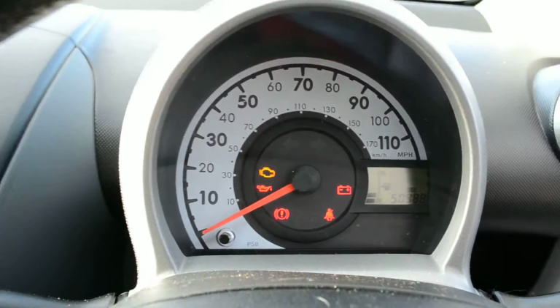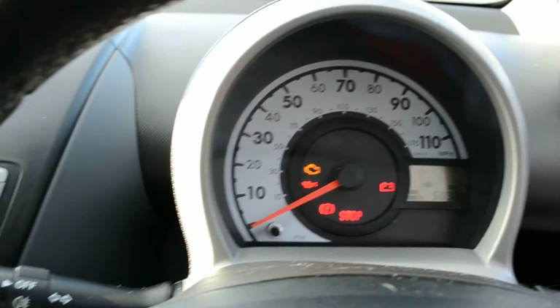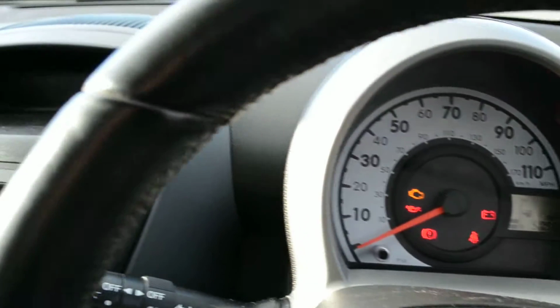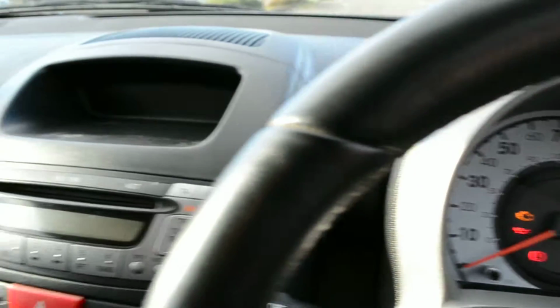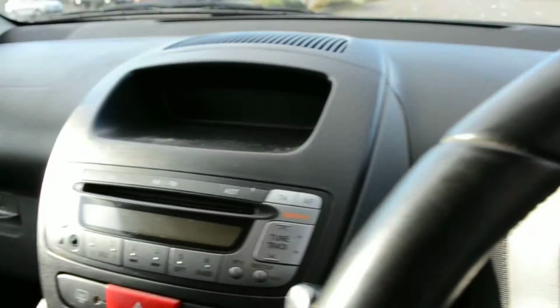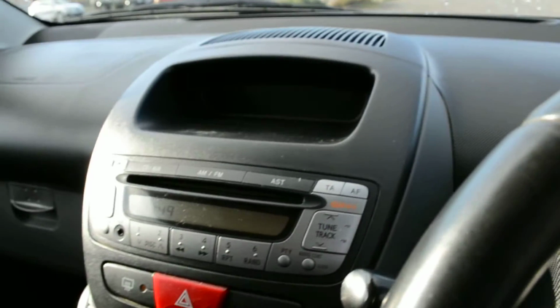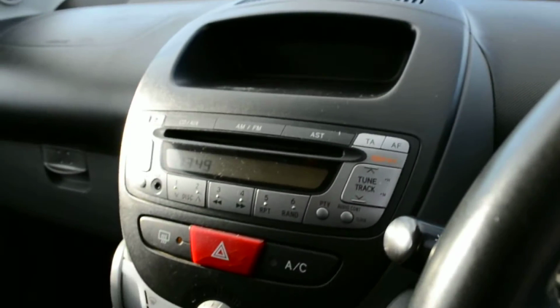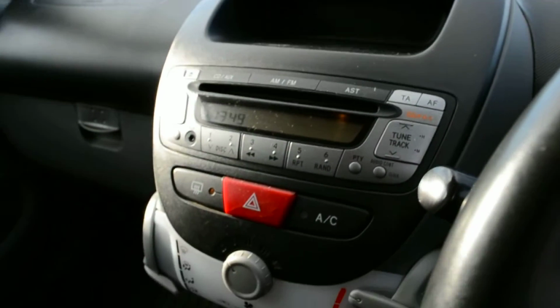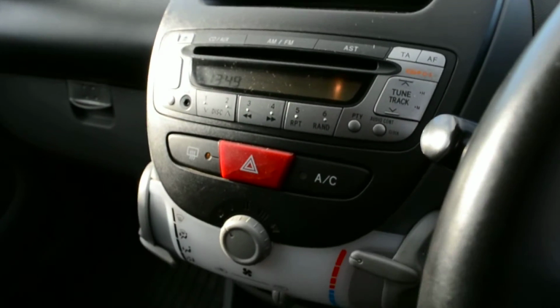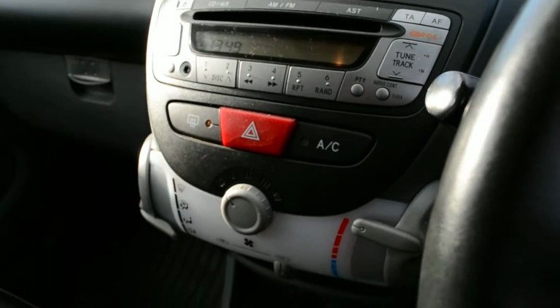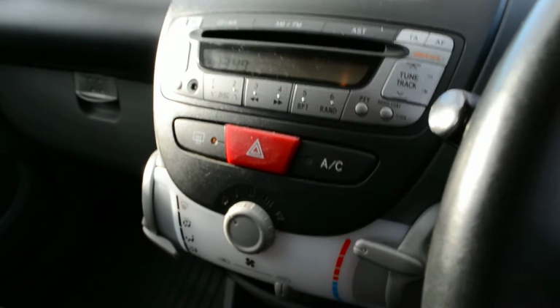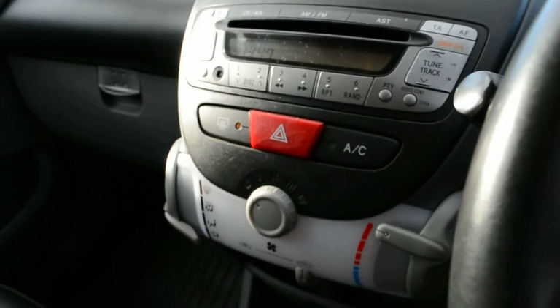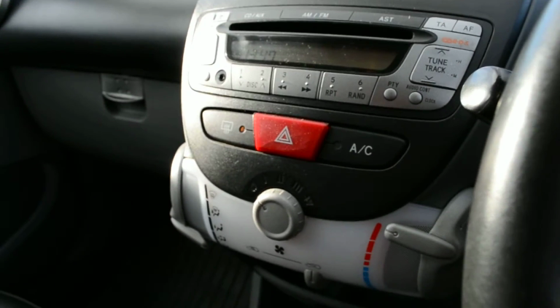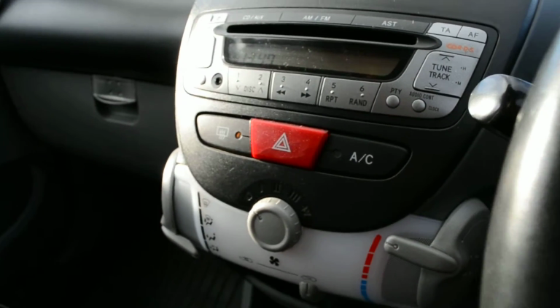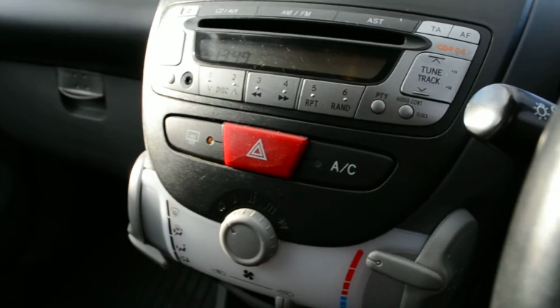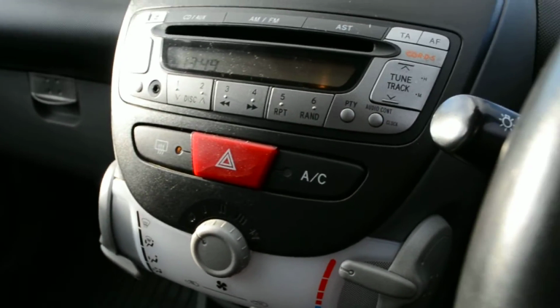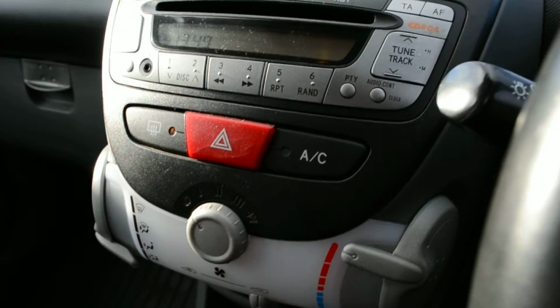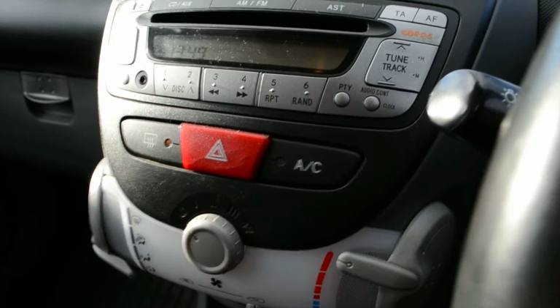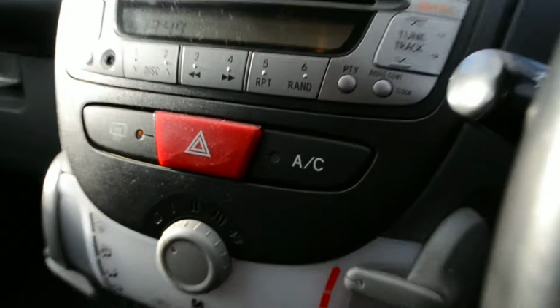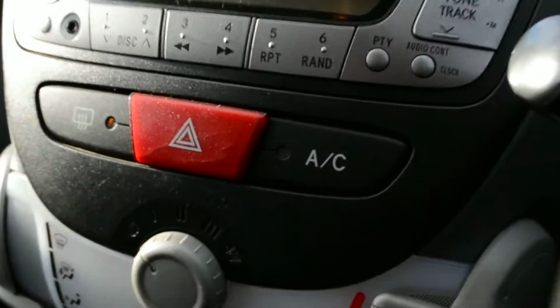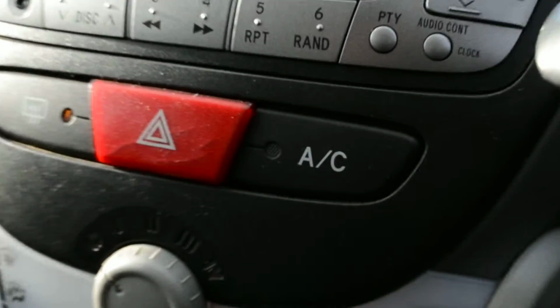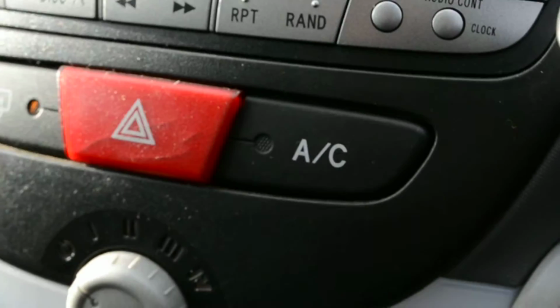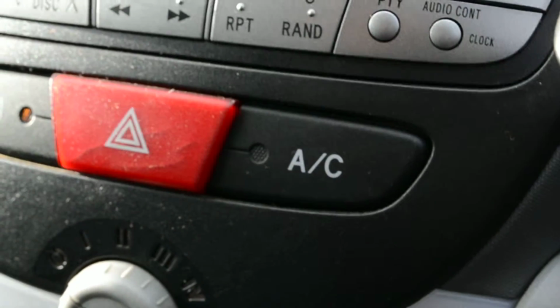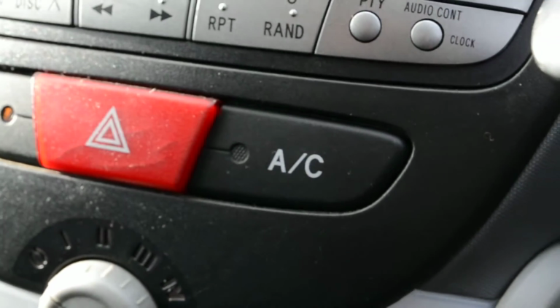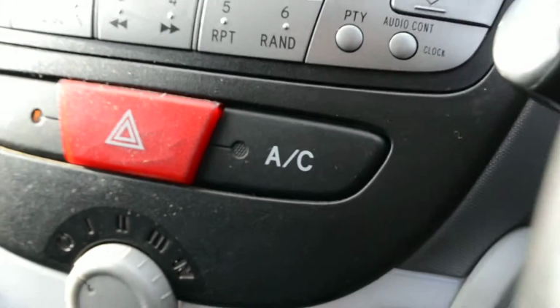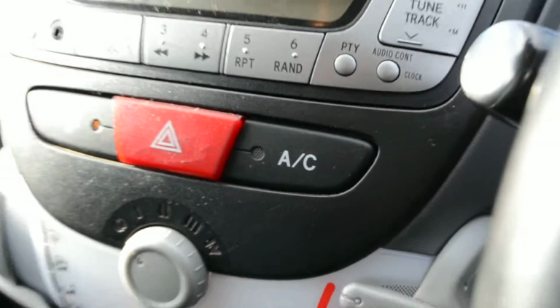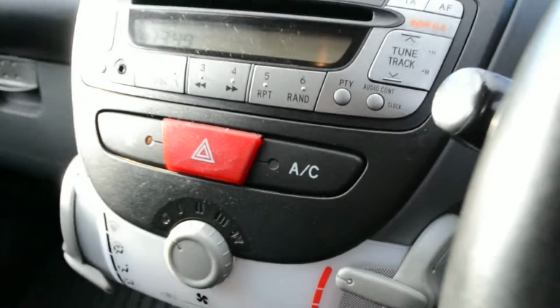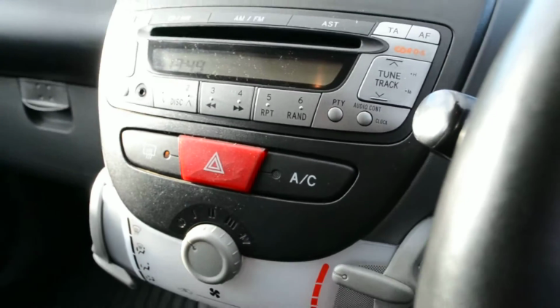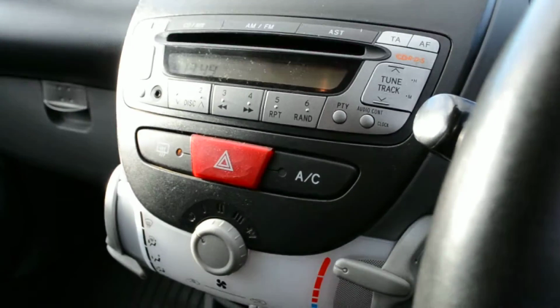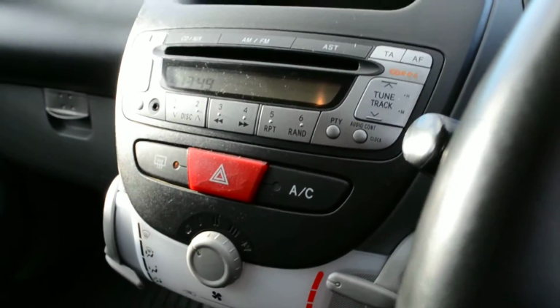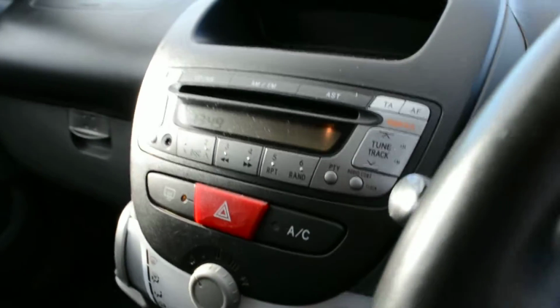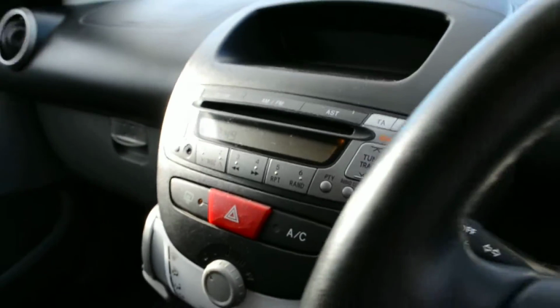Looking to the side of the car we can see the controls for the heating and ventilation. The car has air conditioning as can be seen here. It also comes with electric front windows and central locking.